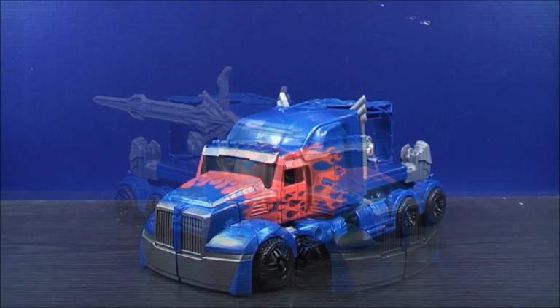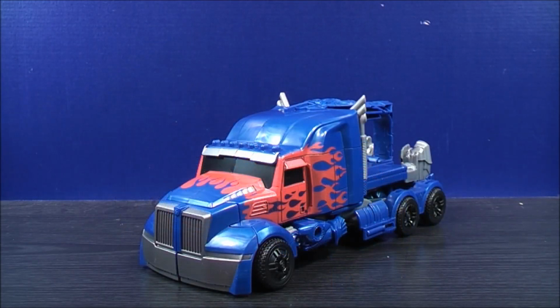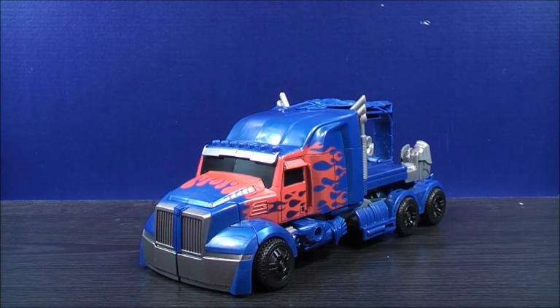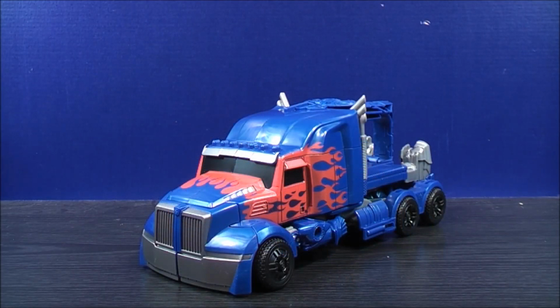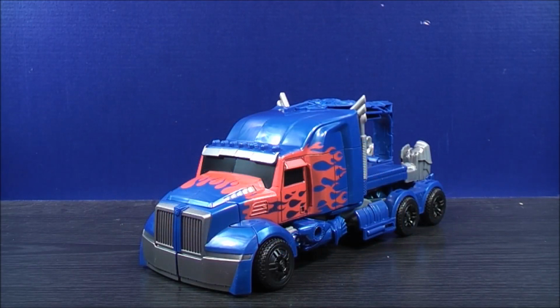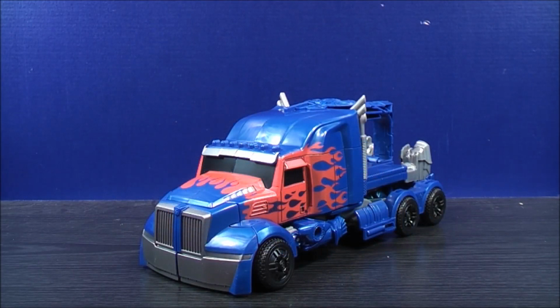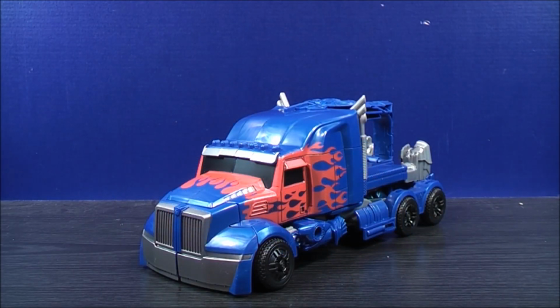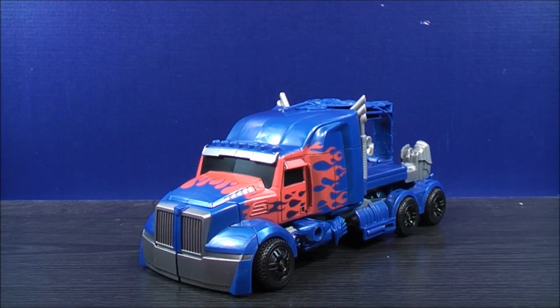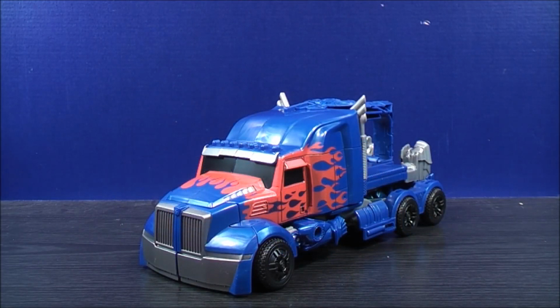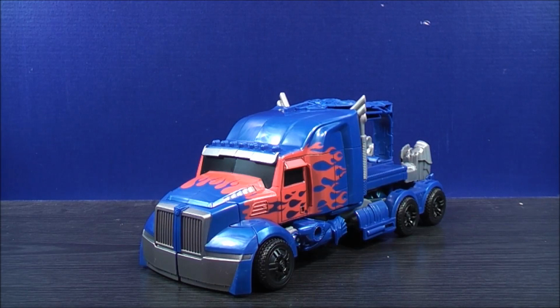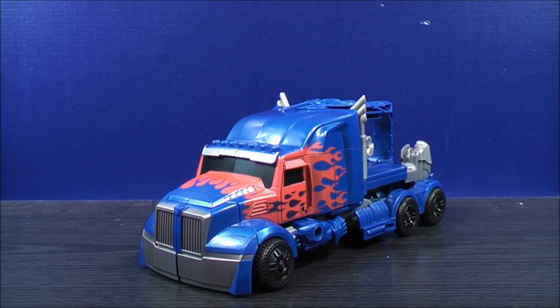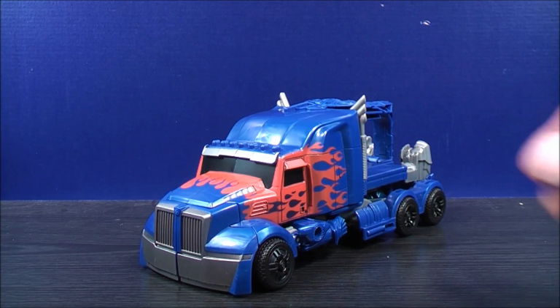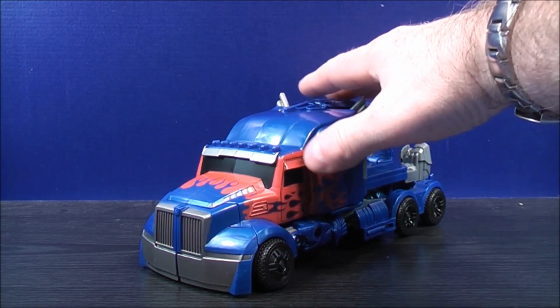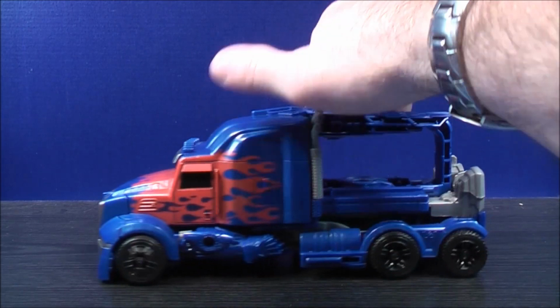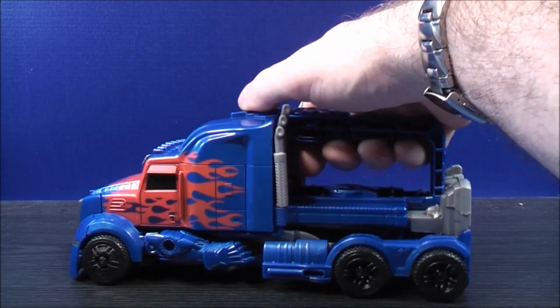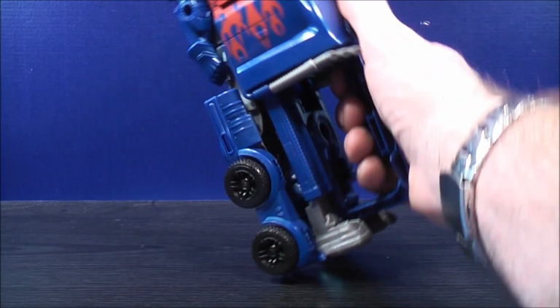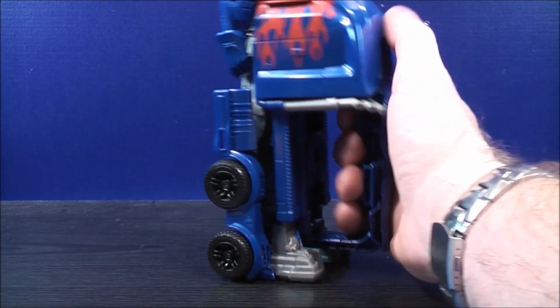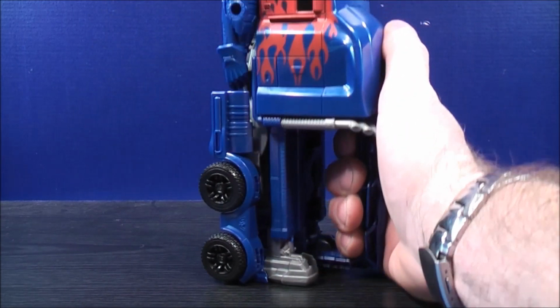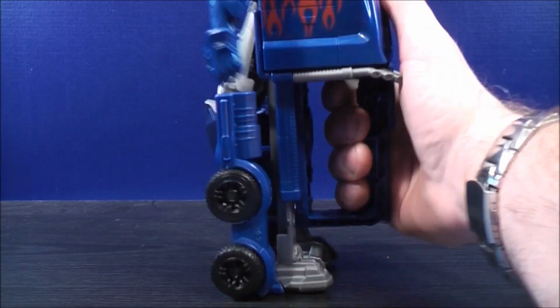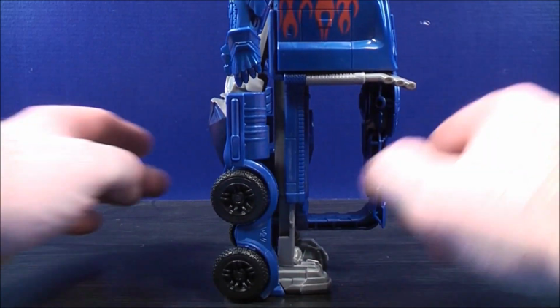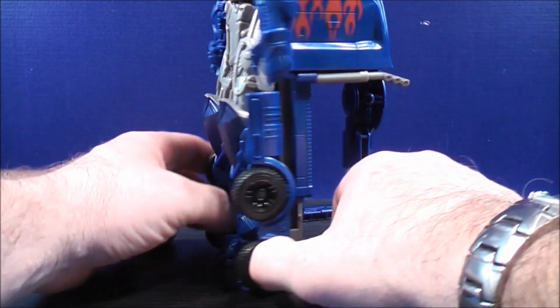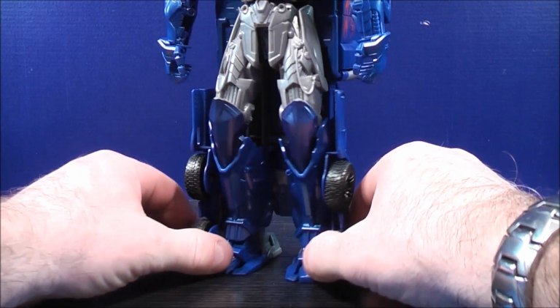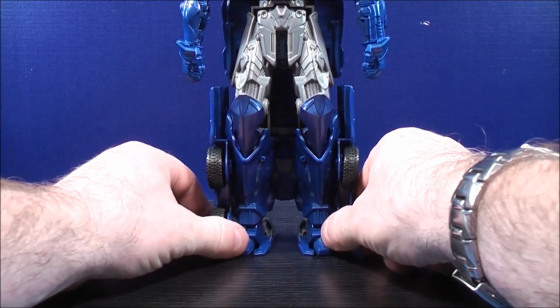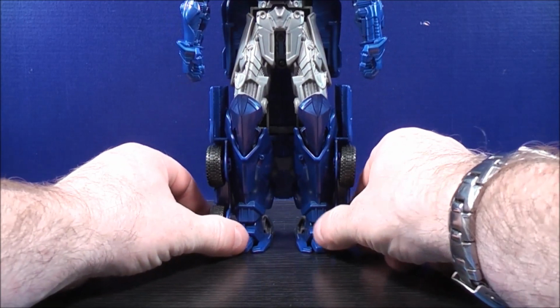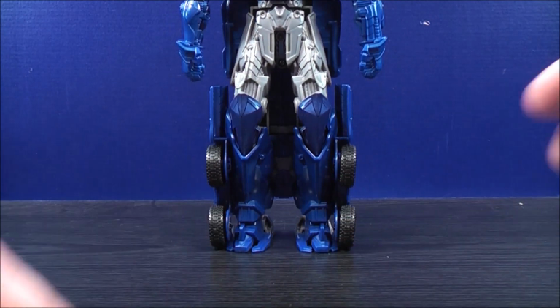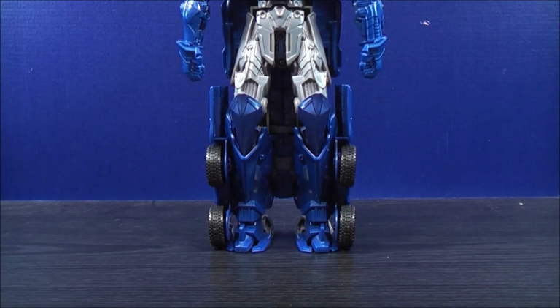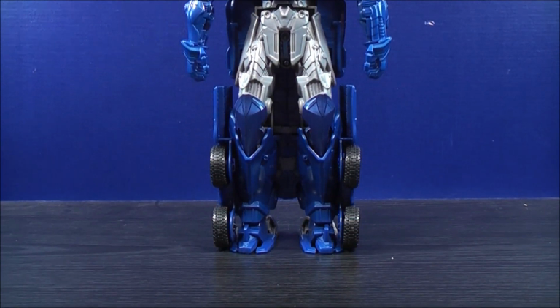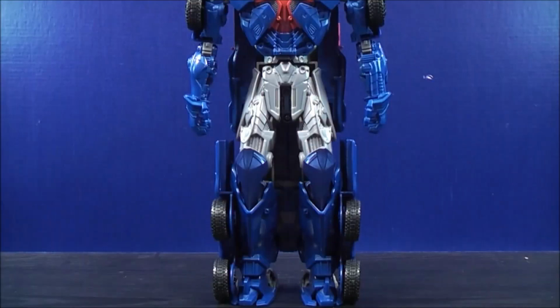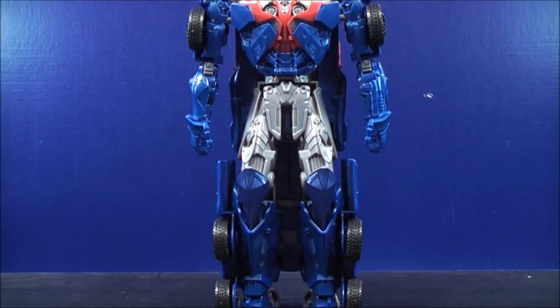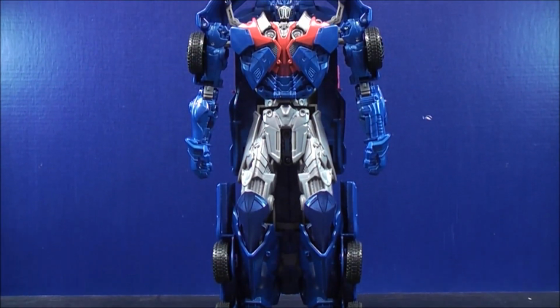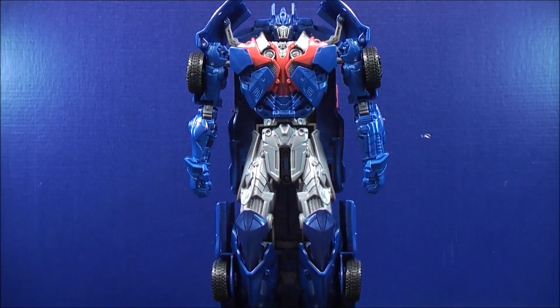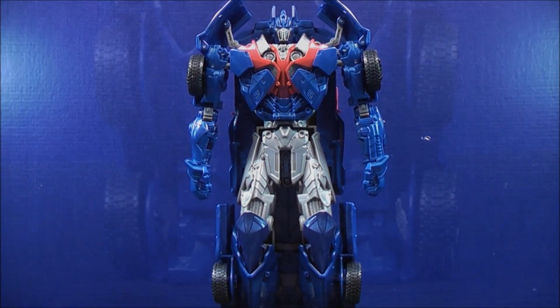So to Smash and Change Optimus Prime into his robot mode, you don't literally smash it per se — just put your hand on top, stand him up, push down, and here's Optimus Prime in his robot mode. Let's have a closer look so you can check out some of the detailing on him.